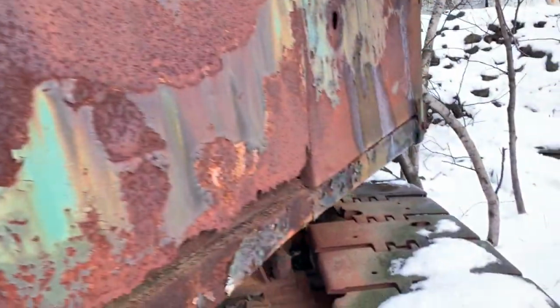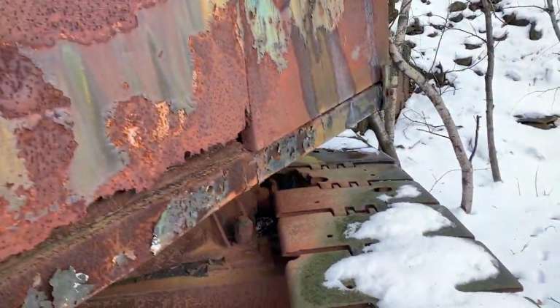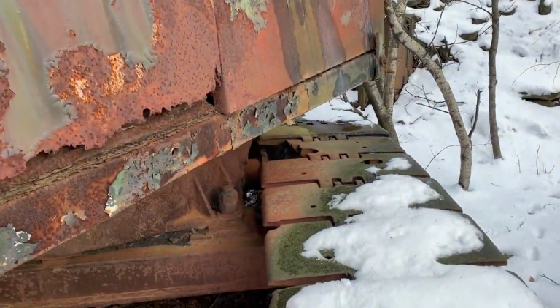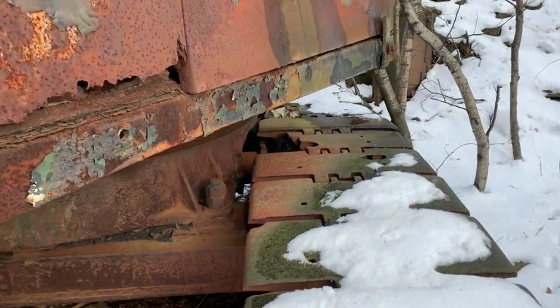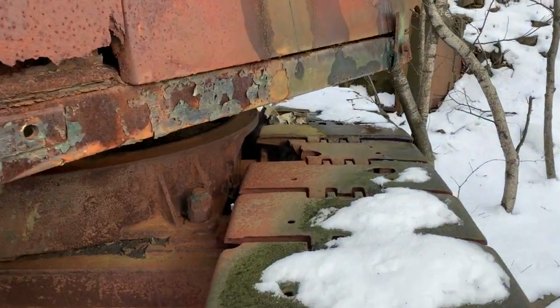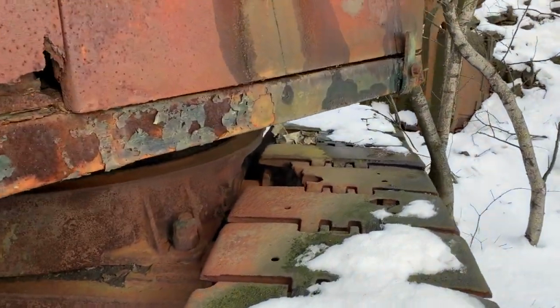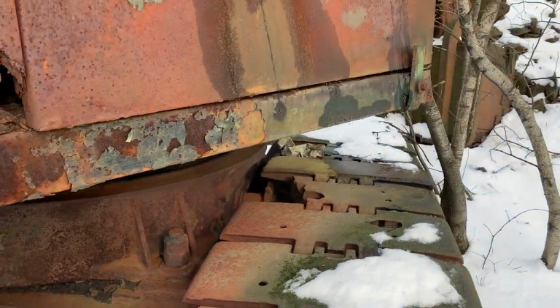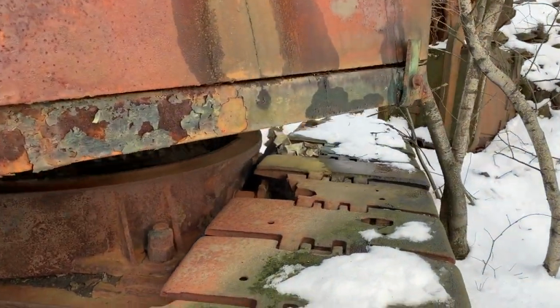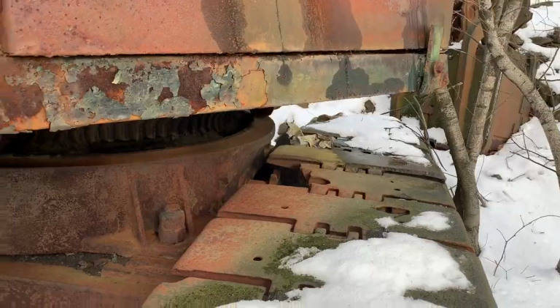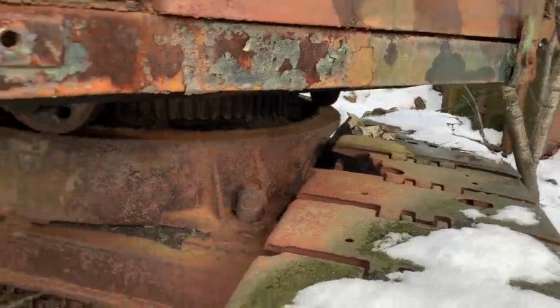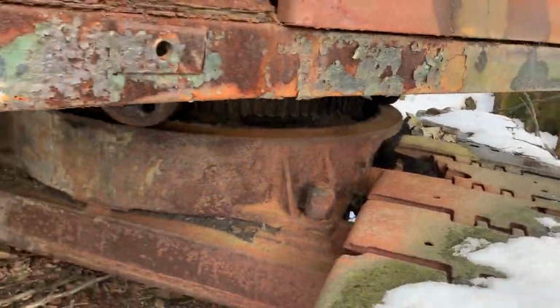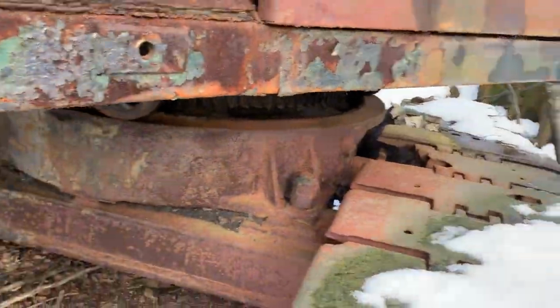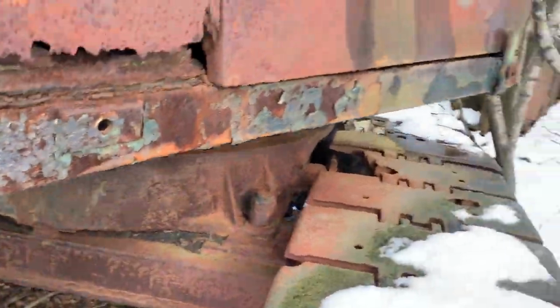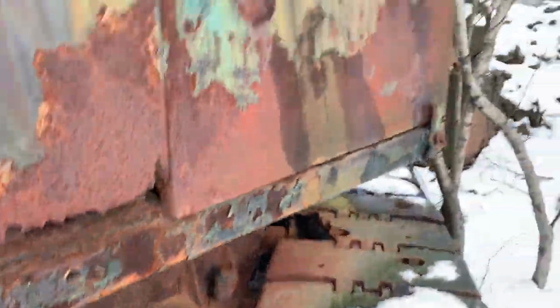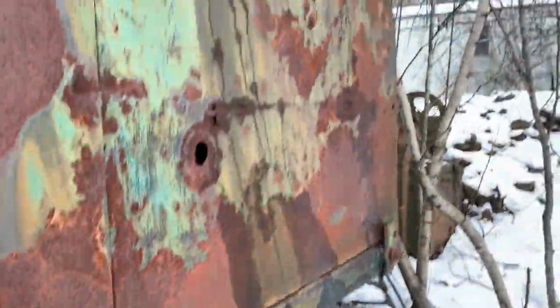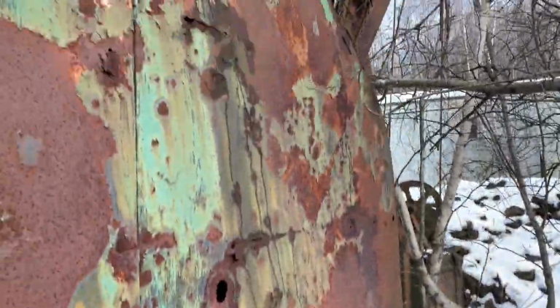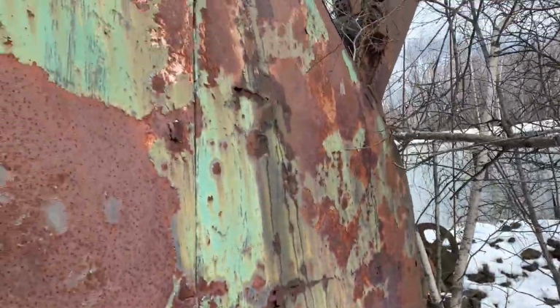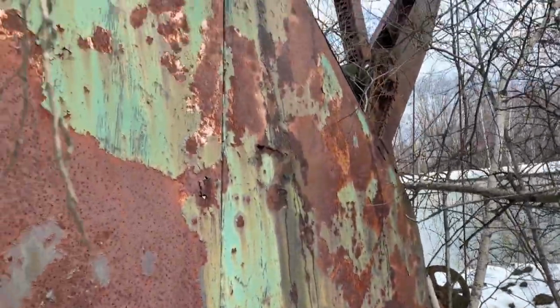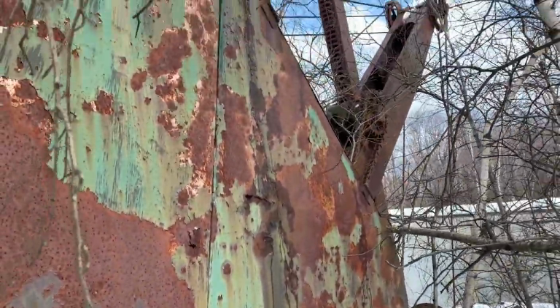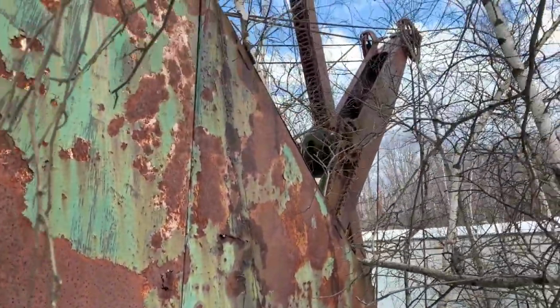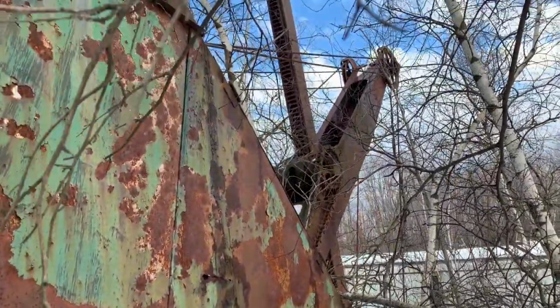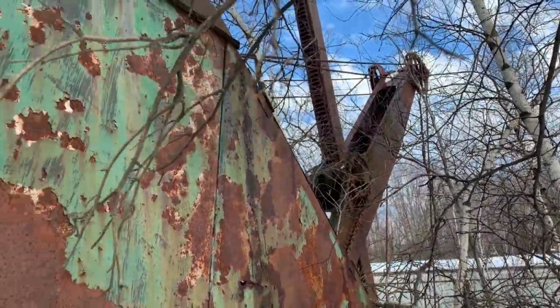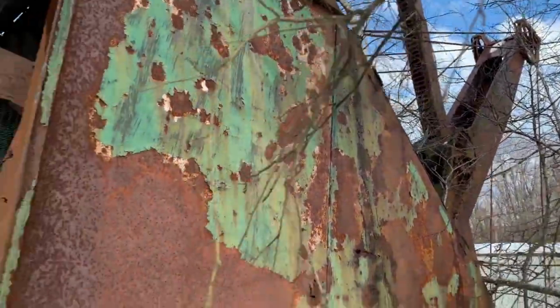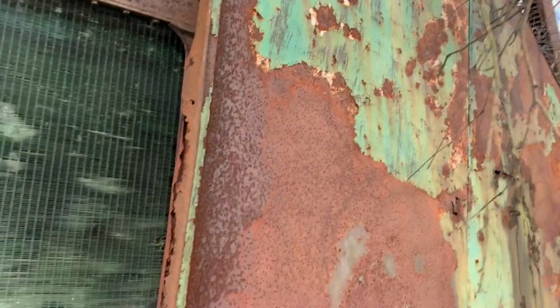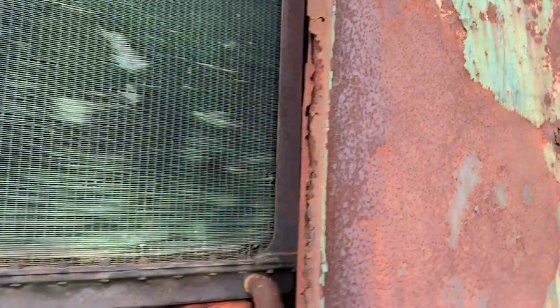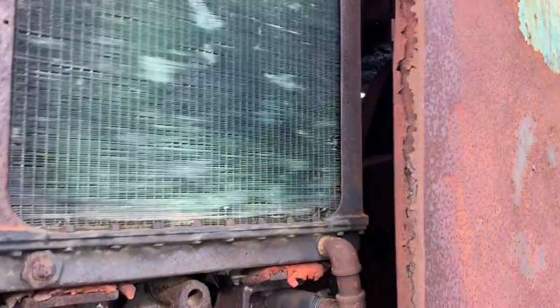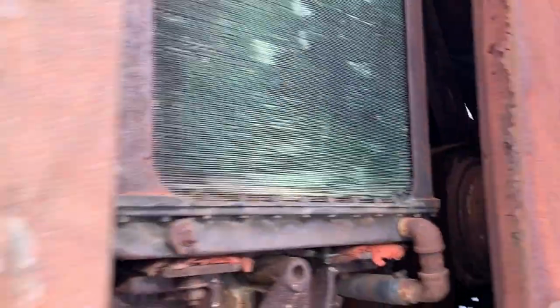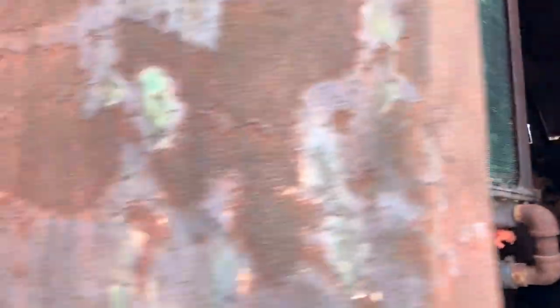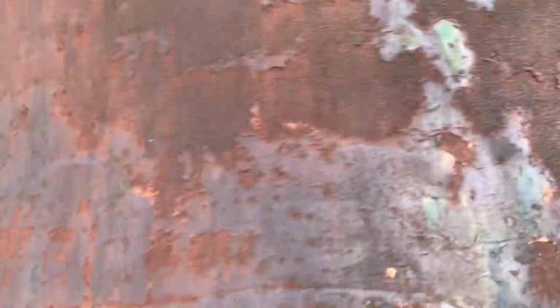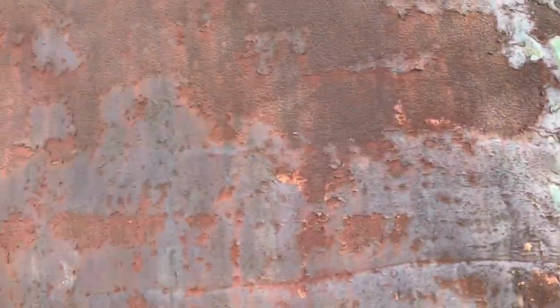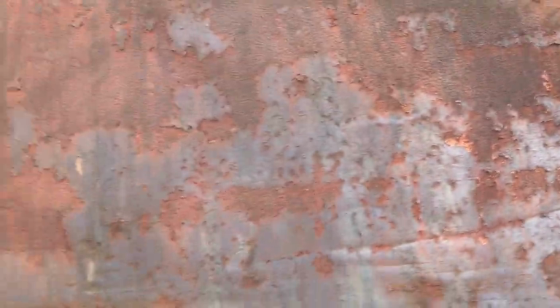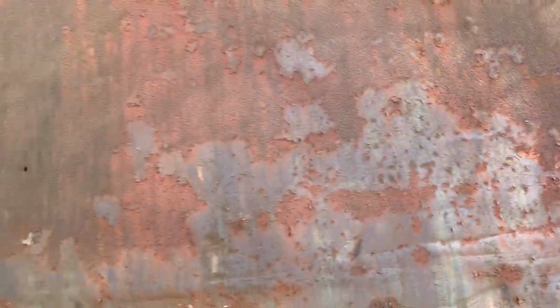Pretty cool old machine. See a broken pad right there. One day we'll revisit this. Thanks for watching.